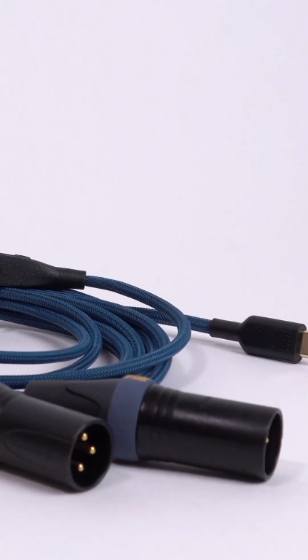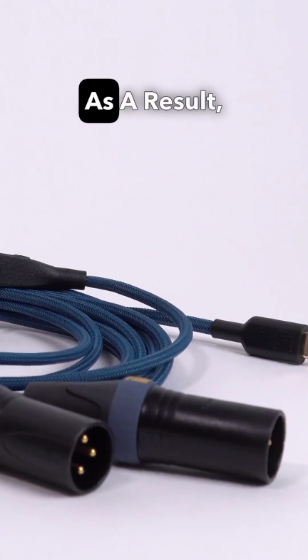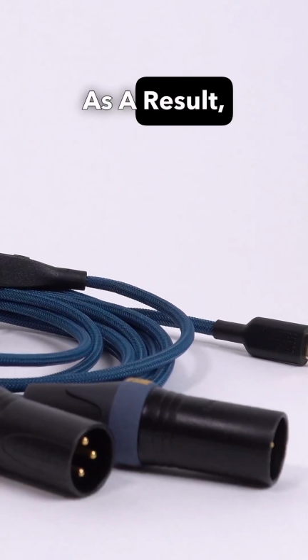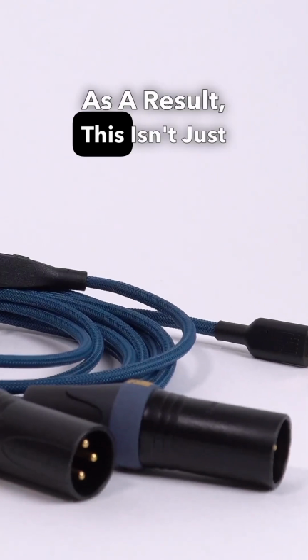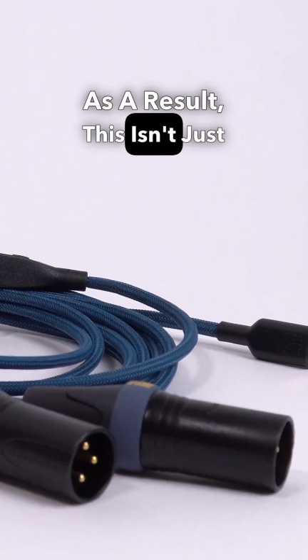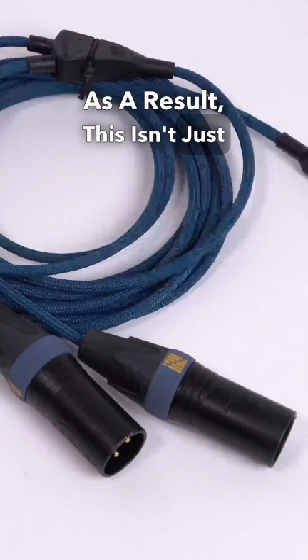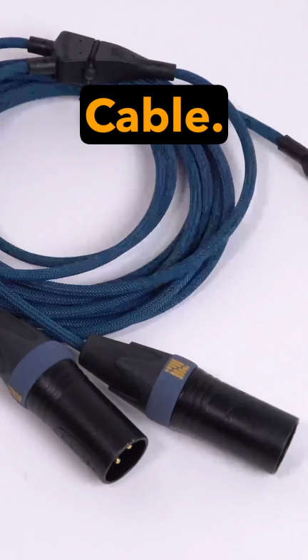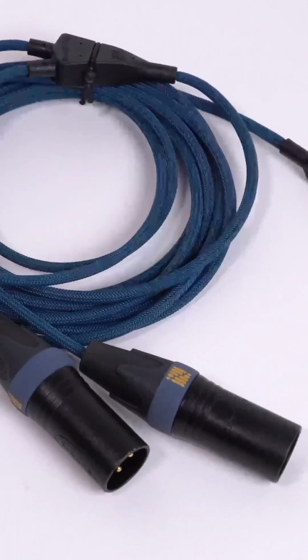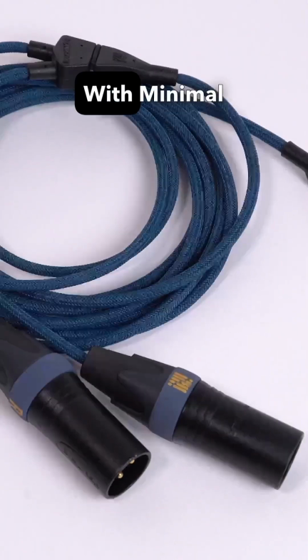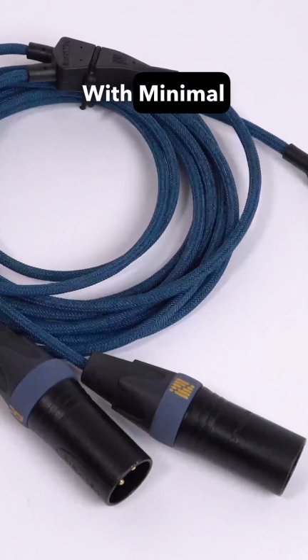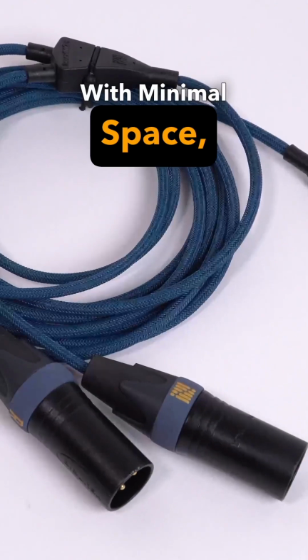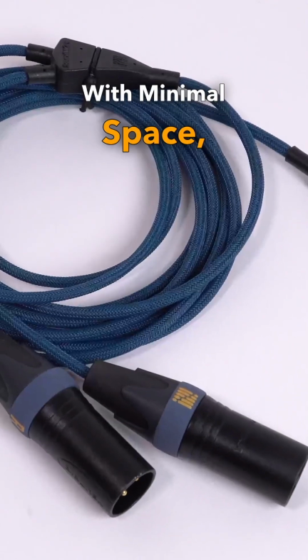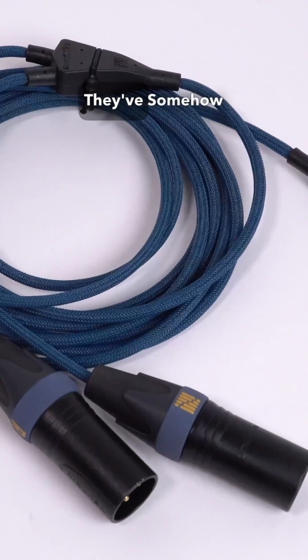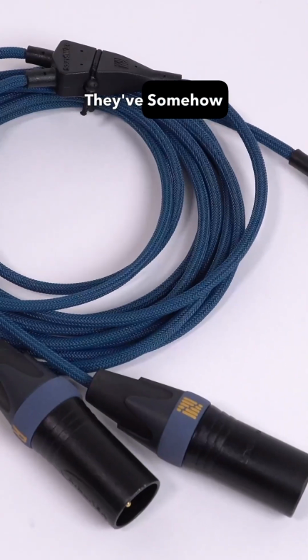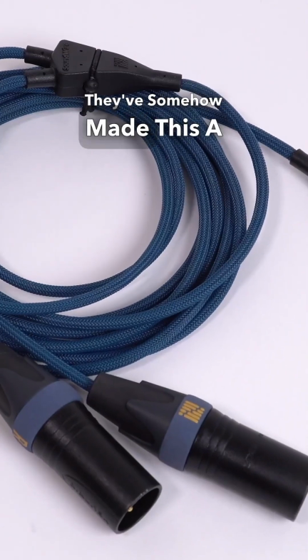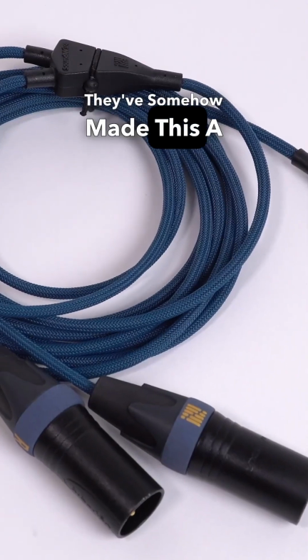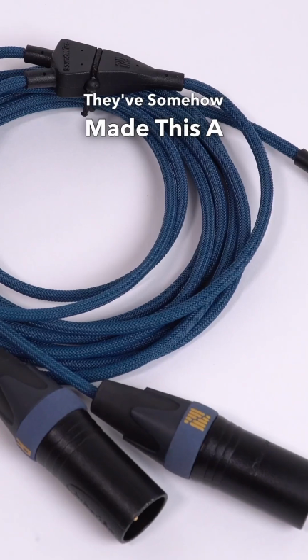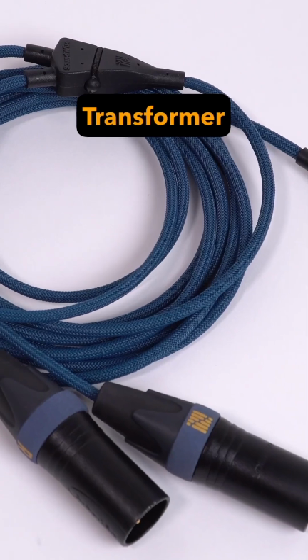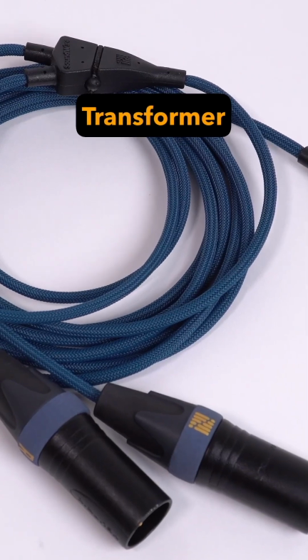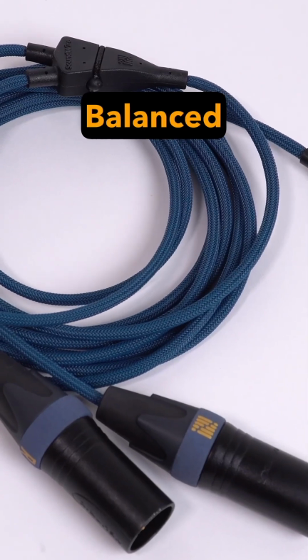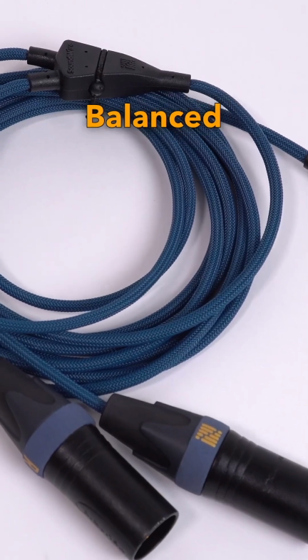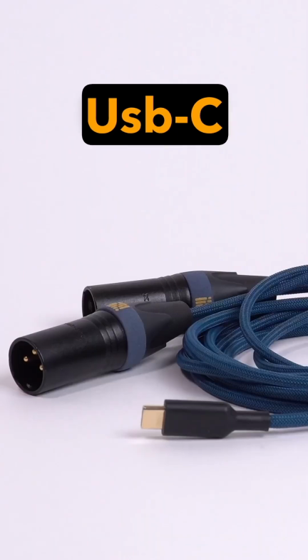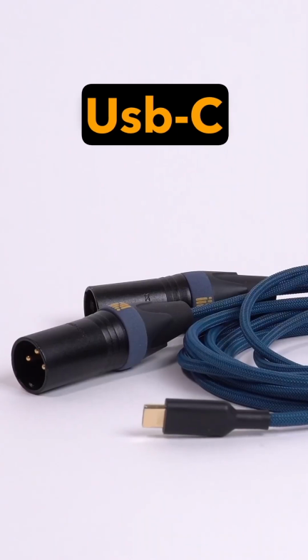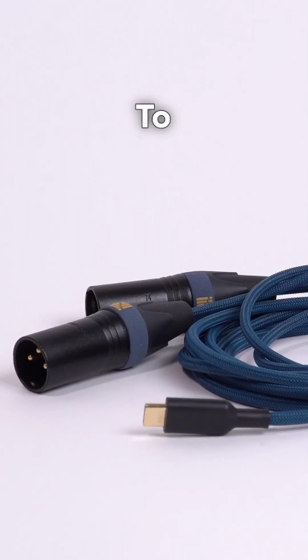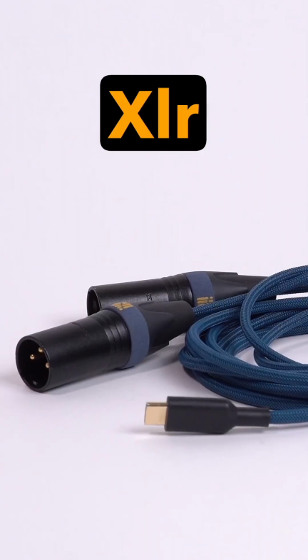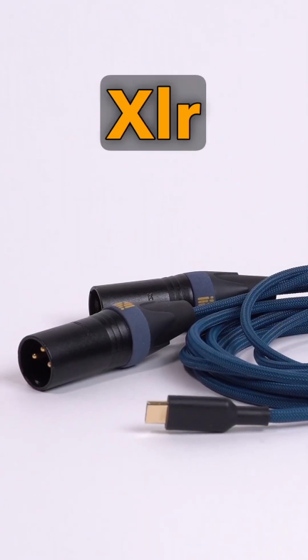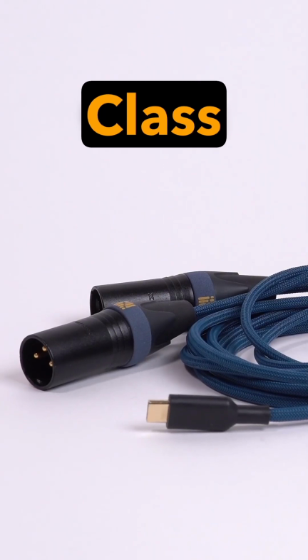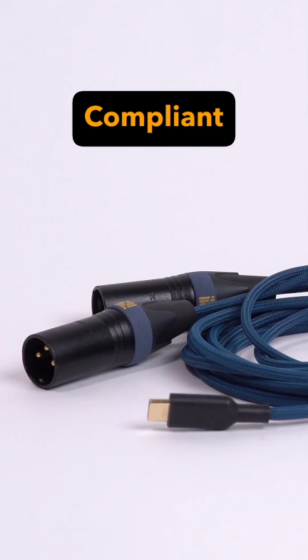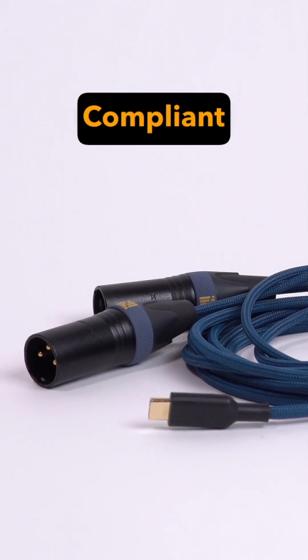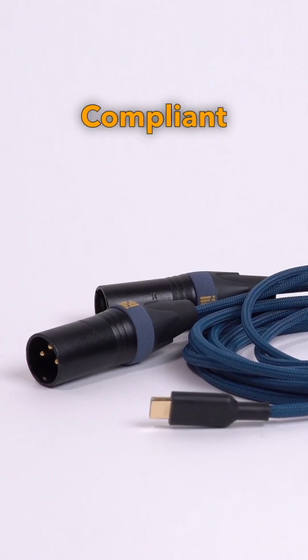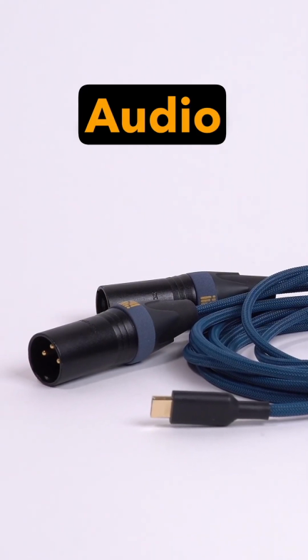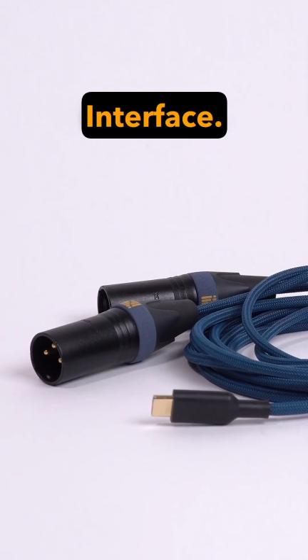As a result, this isn't just a cable. With minimal space, they've somehow made this a transformer-balanced USB-C to XLR class-compliant audio interface.